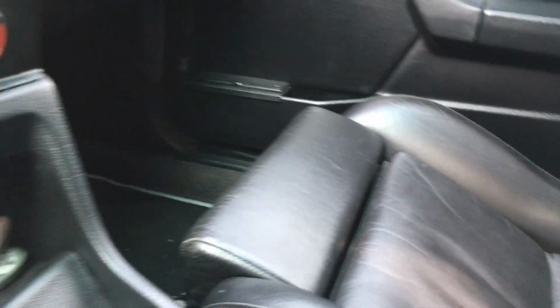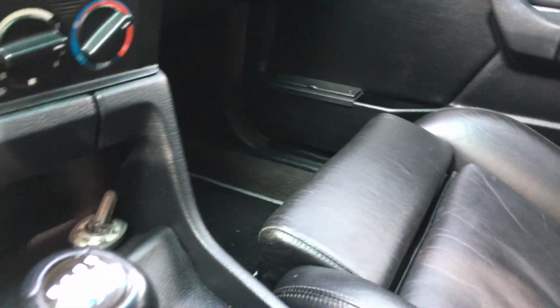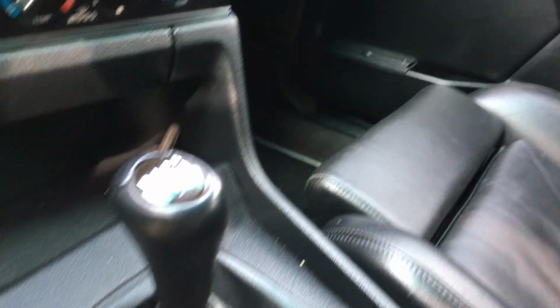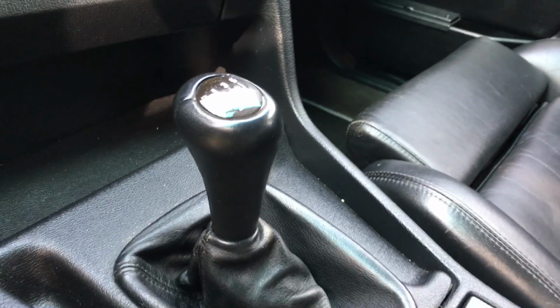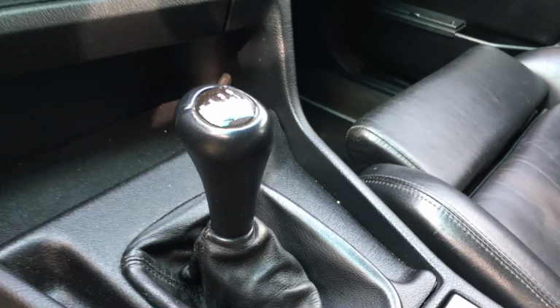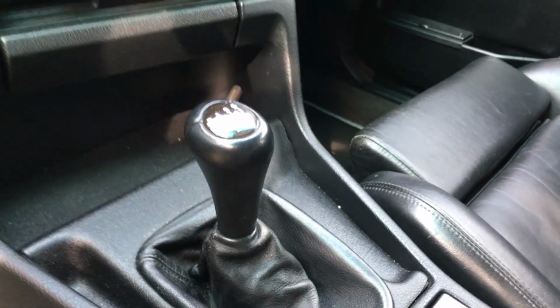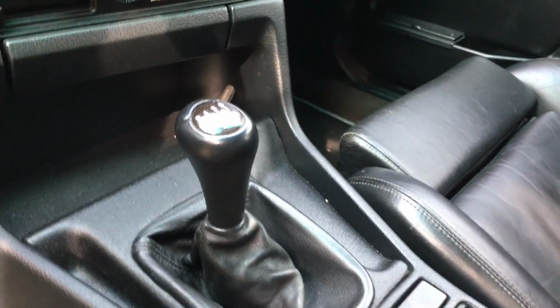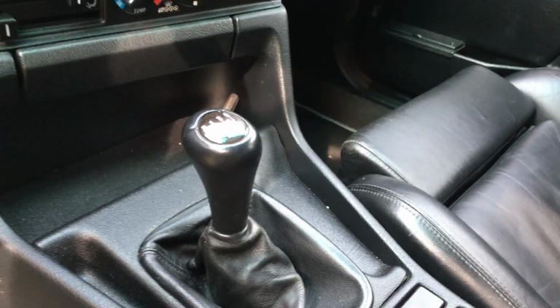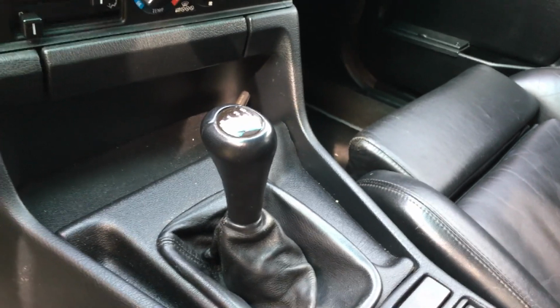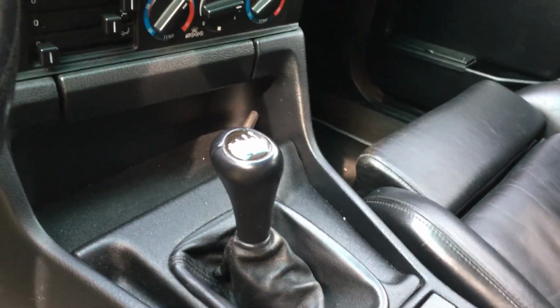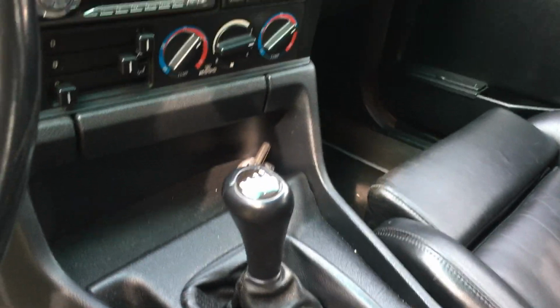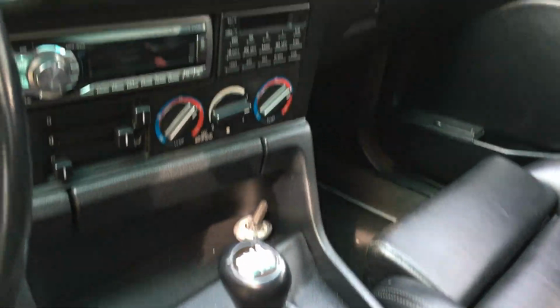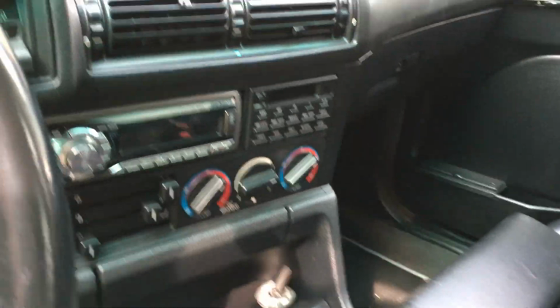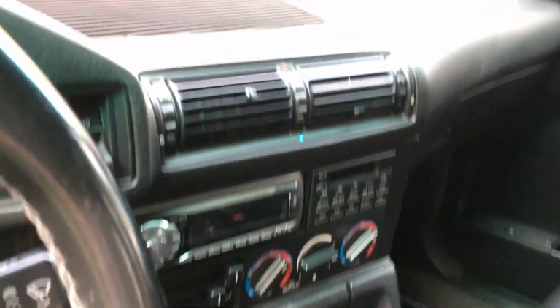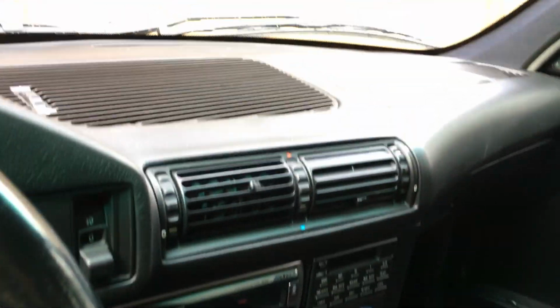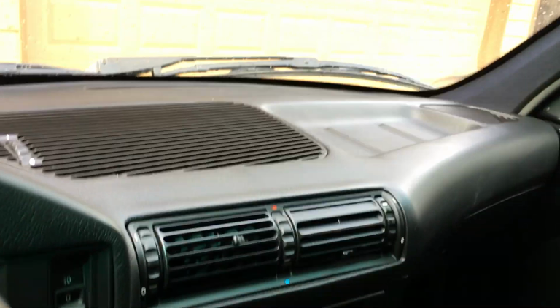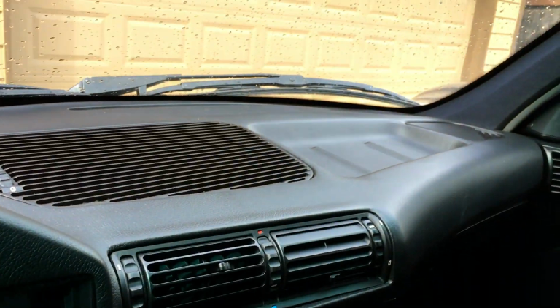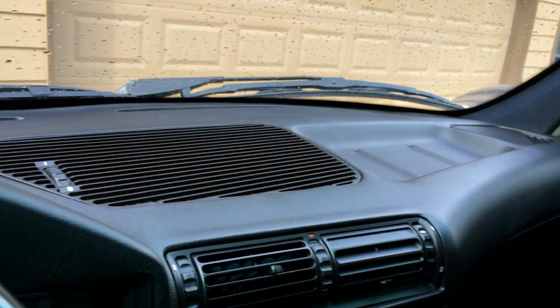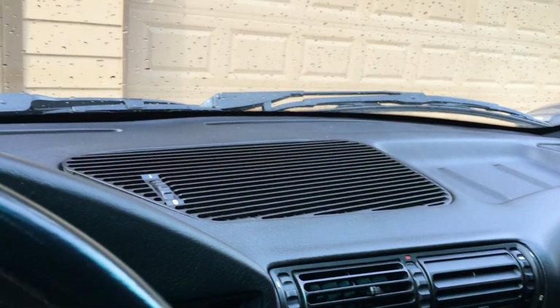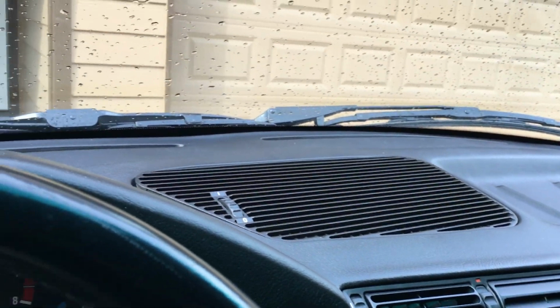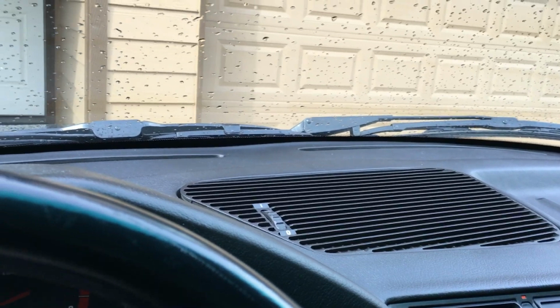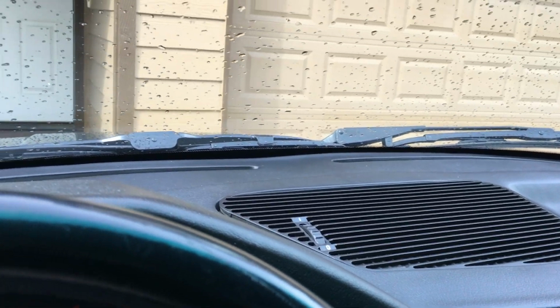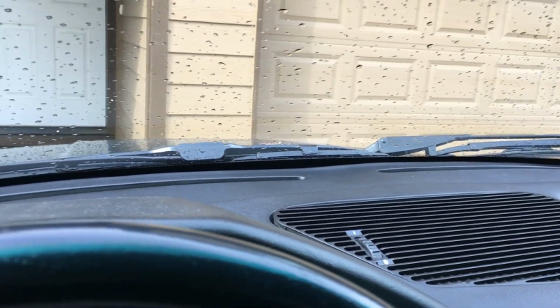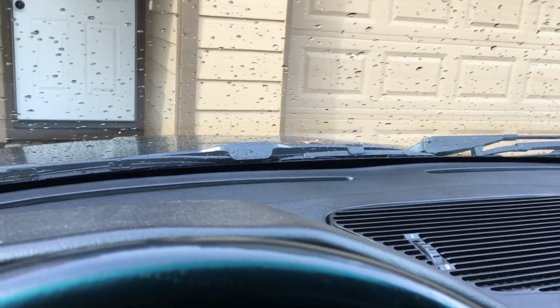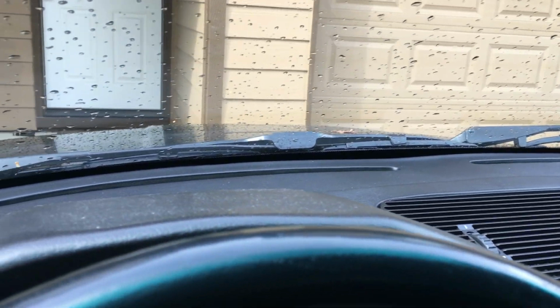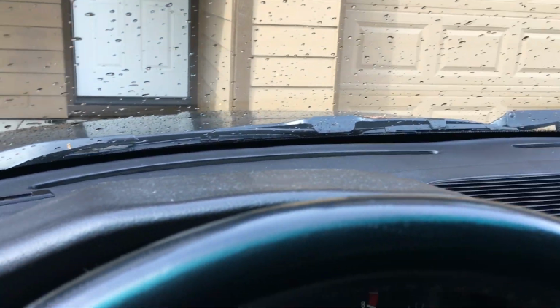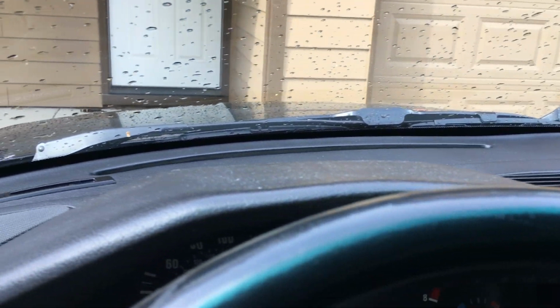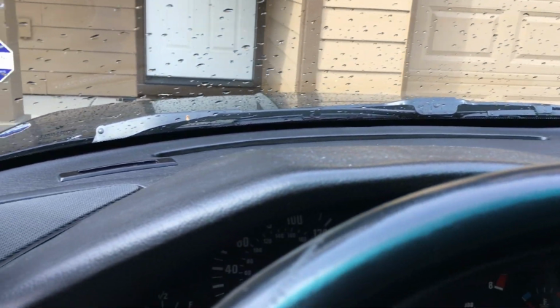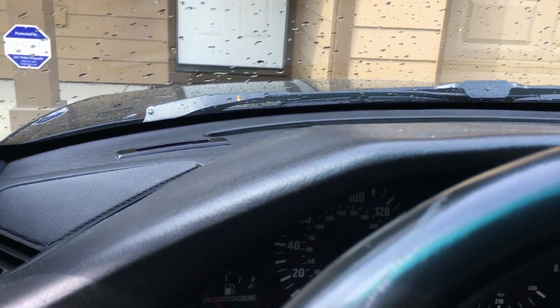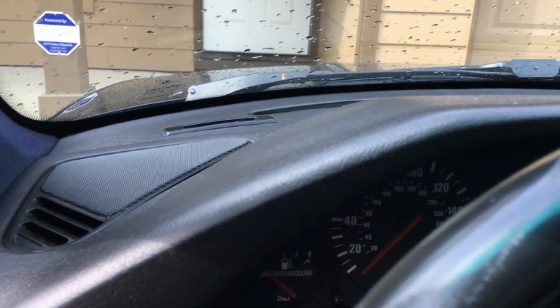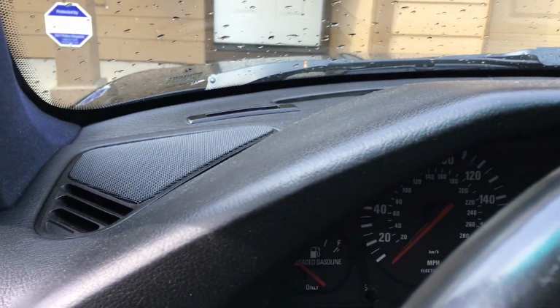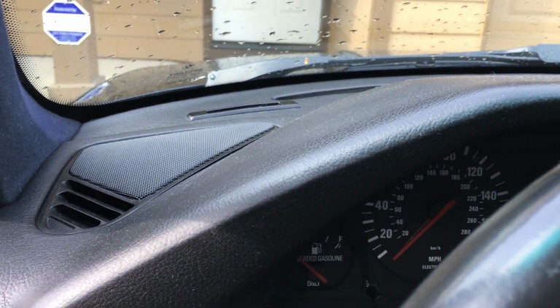And of course manual — these cars came only in manual — and the dashboard is clean, no cracks, no bends, no crazy stuff like you can see on some older BMWs.